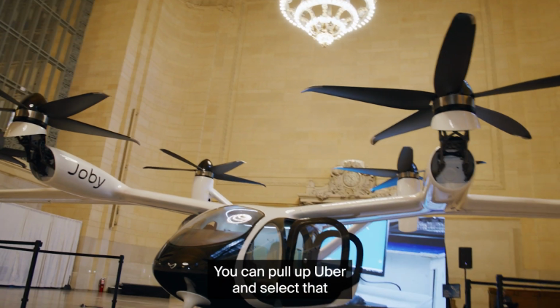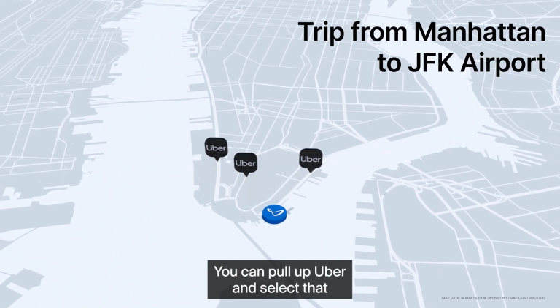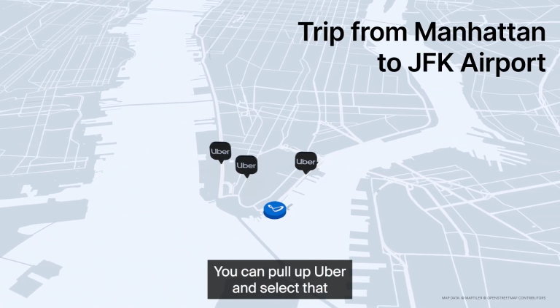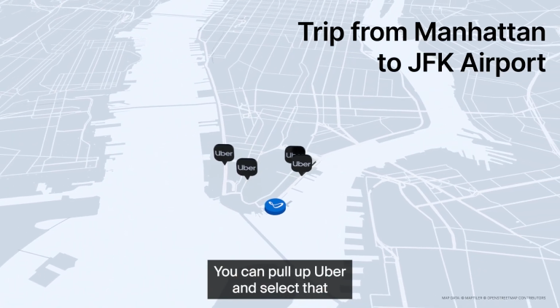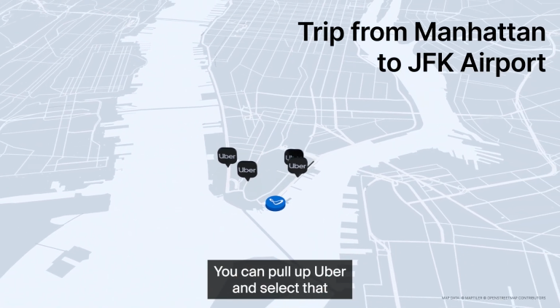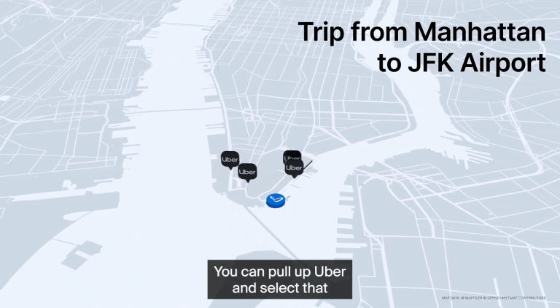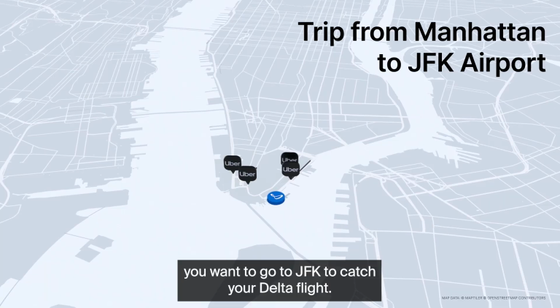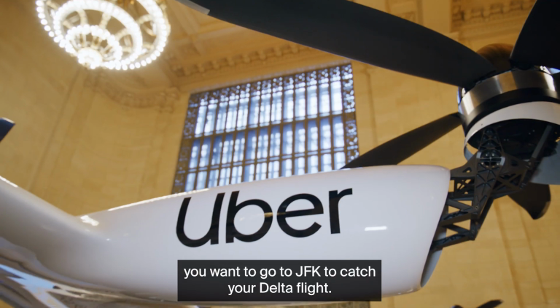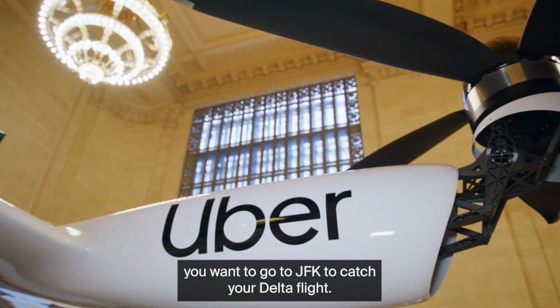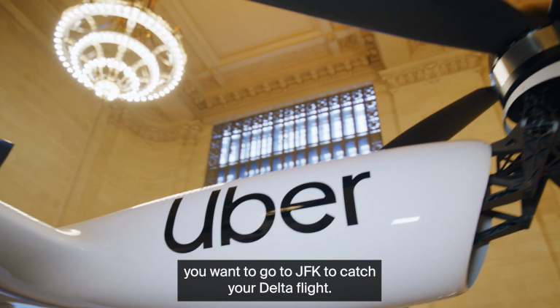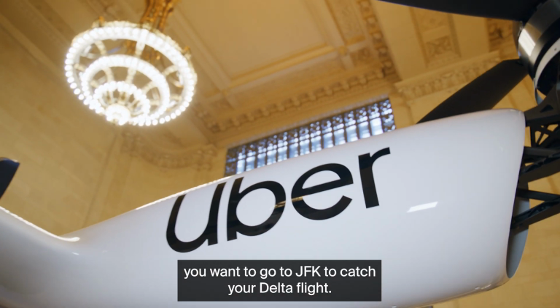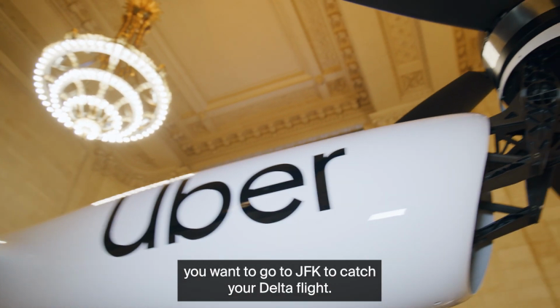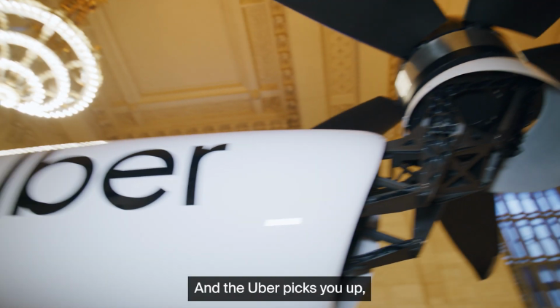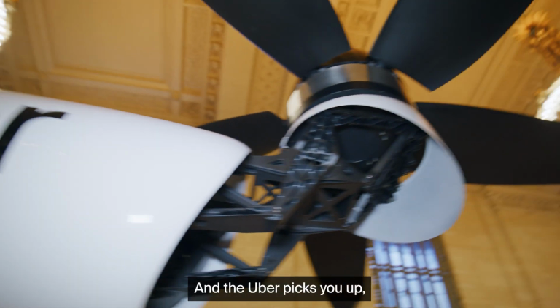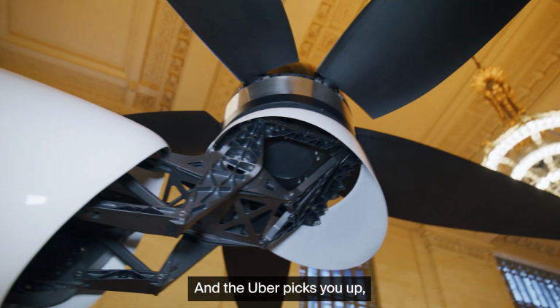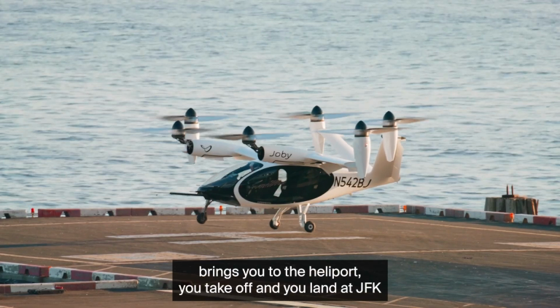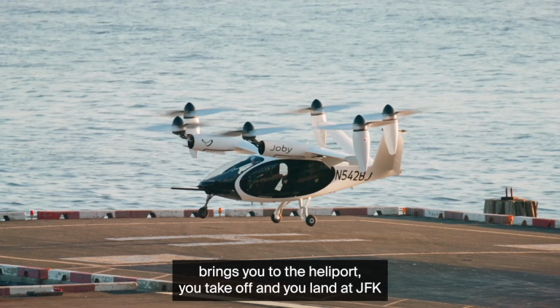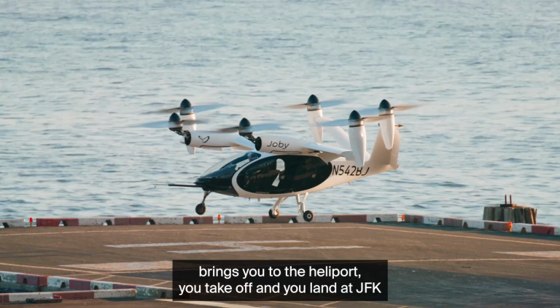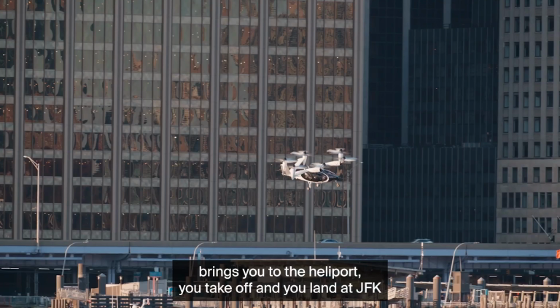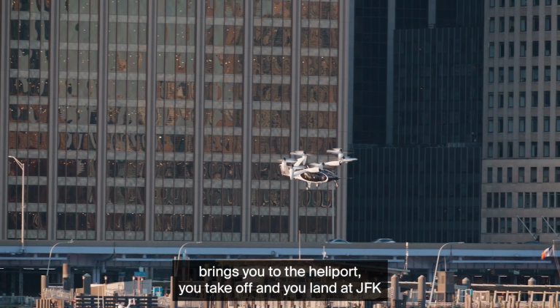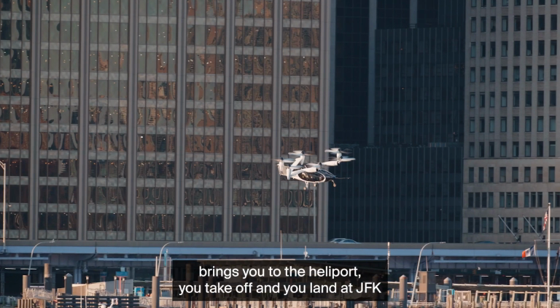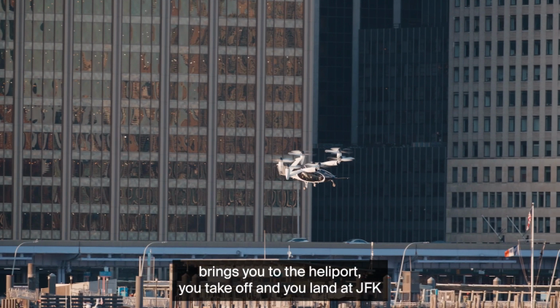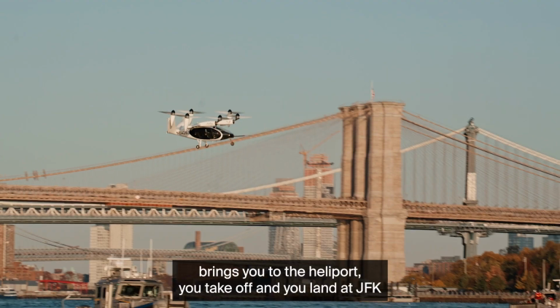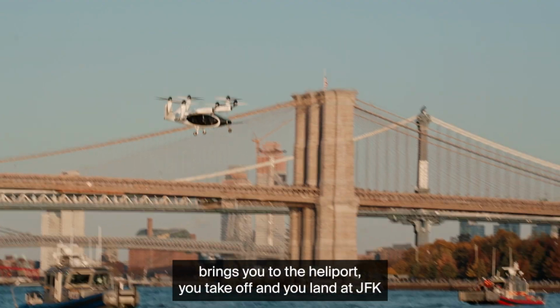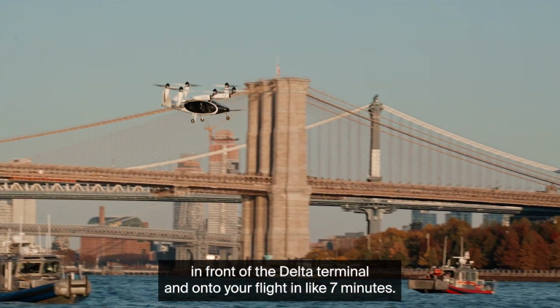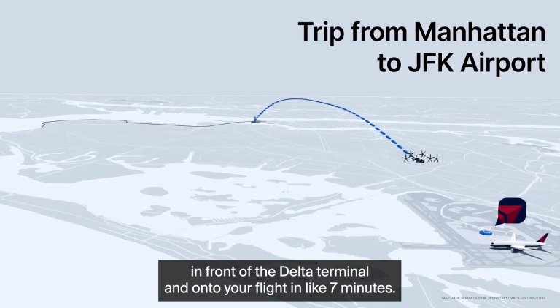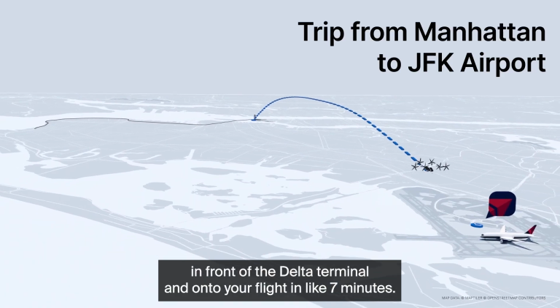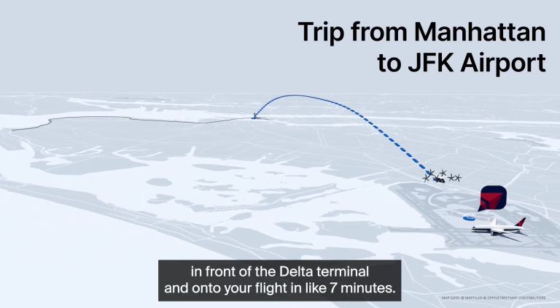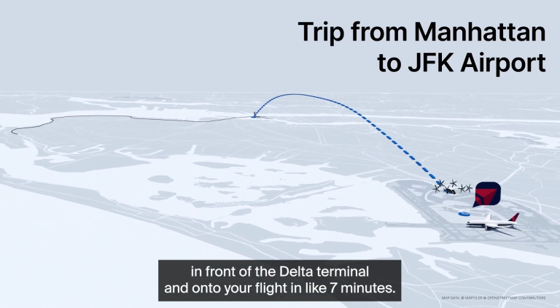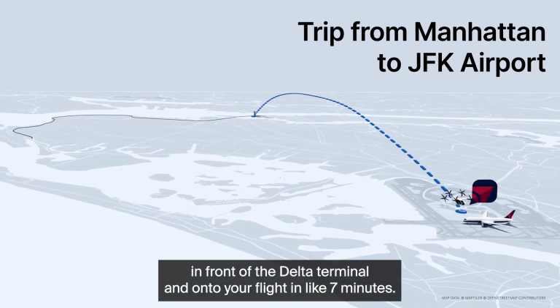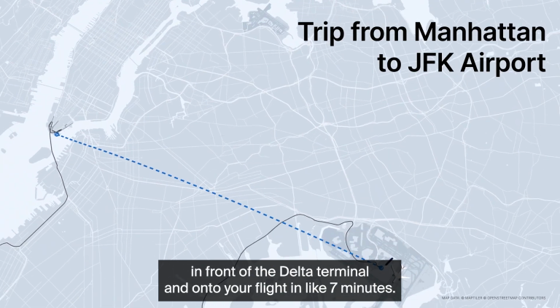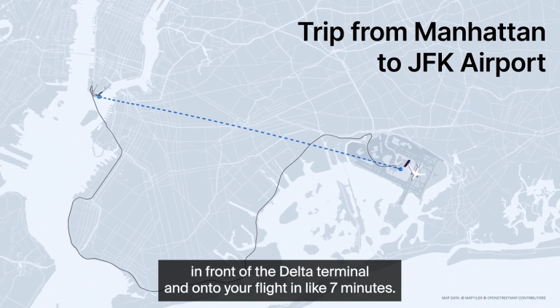You can pull up an Uber and select that you want to go to JFK to catch your Delta flight. The Uber picks you up and brings you to the heliport. You take off and land at JFK in front of the Delta terminal and onto your flight in like seven minutes.